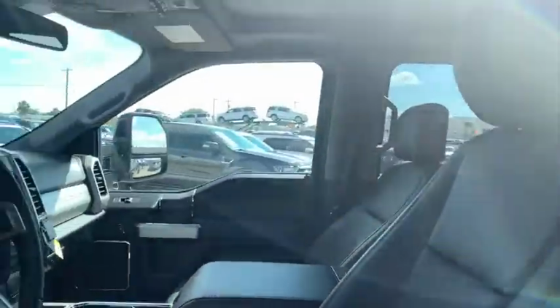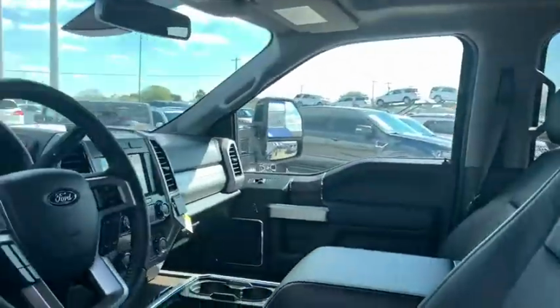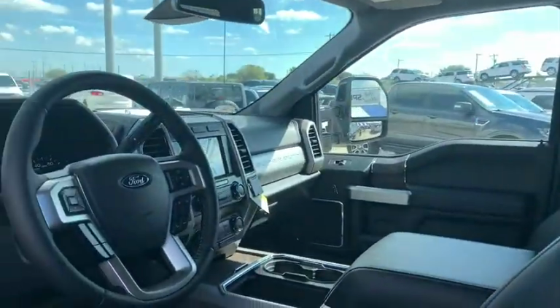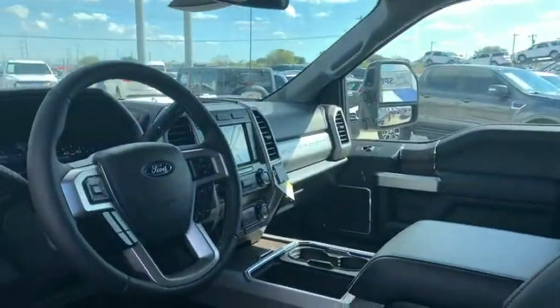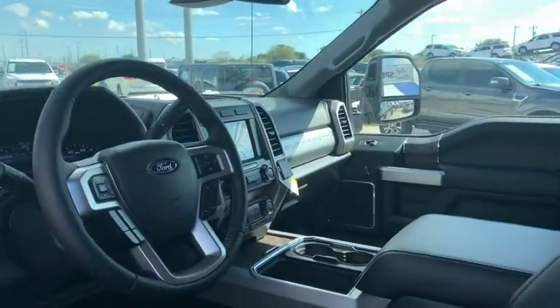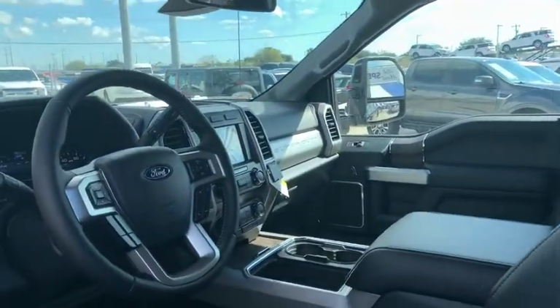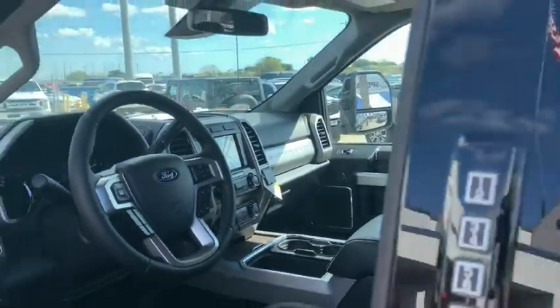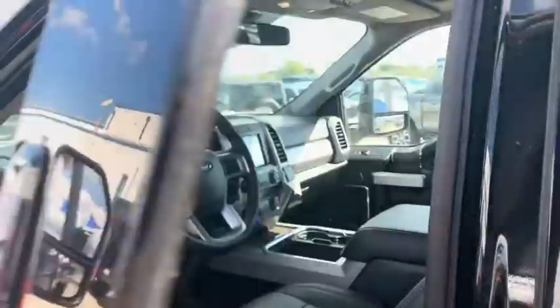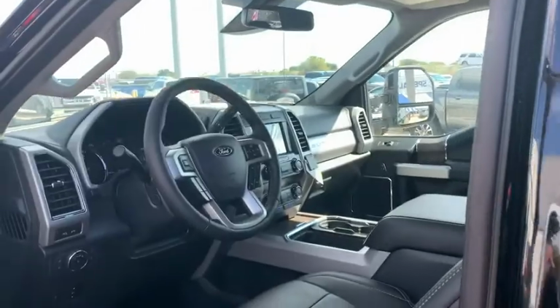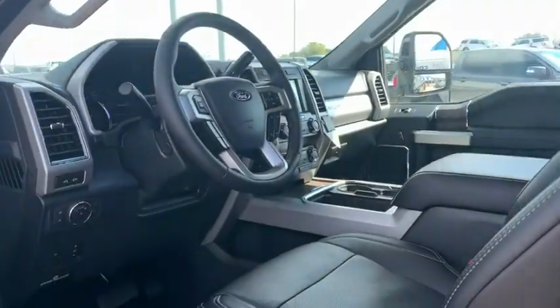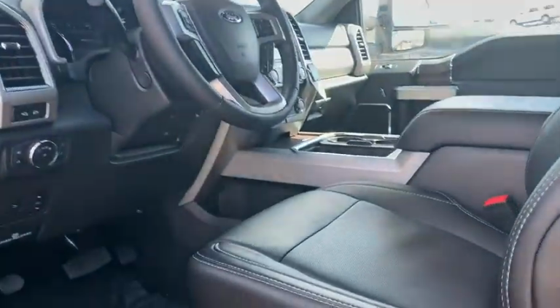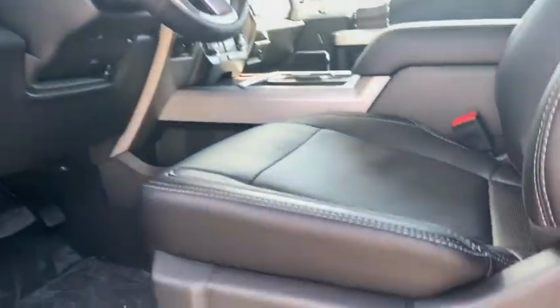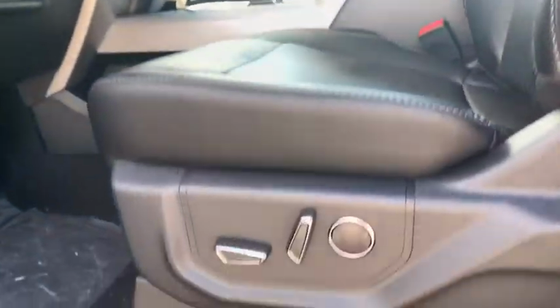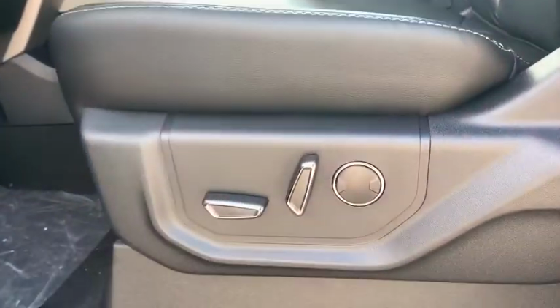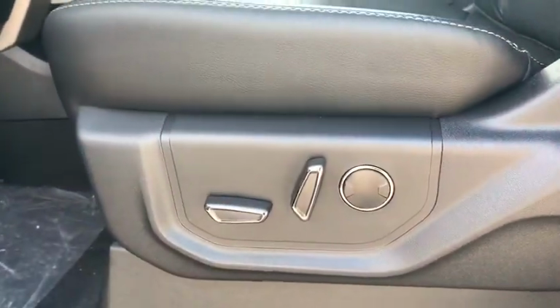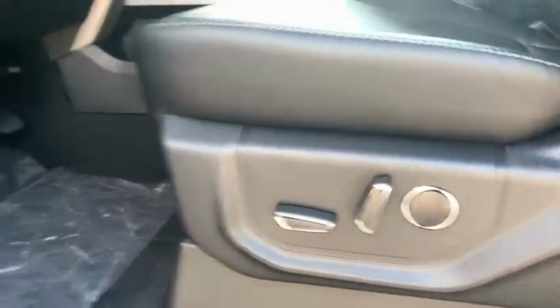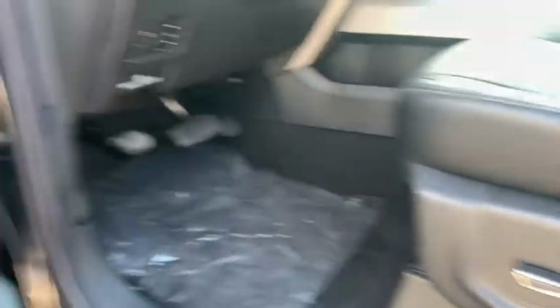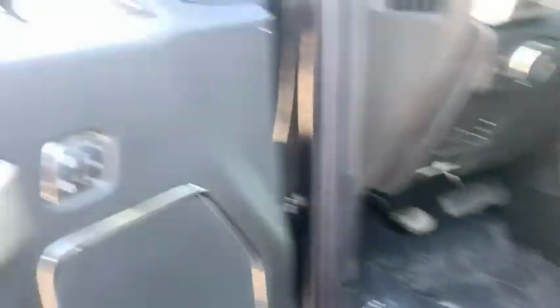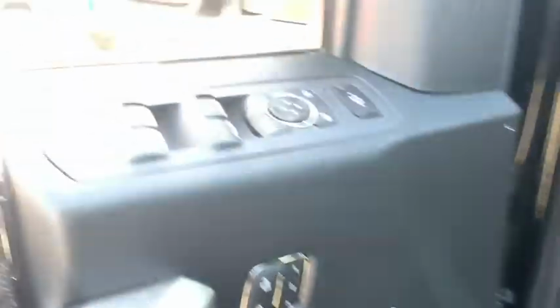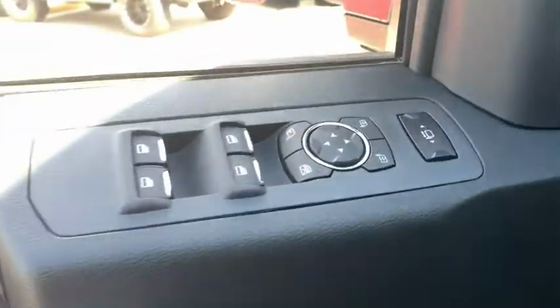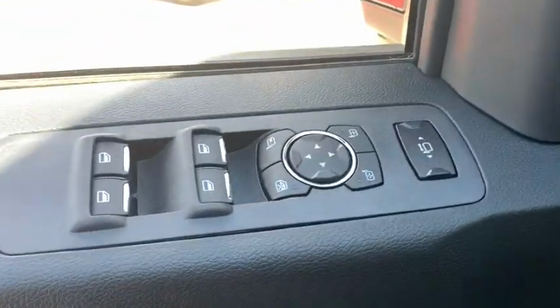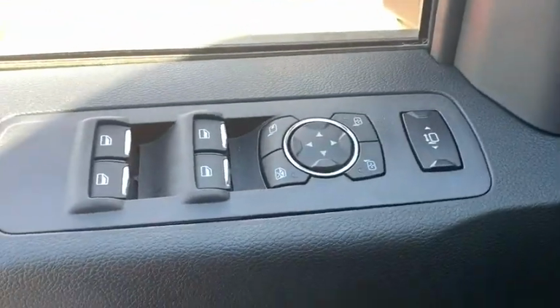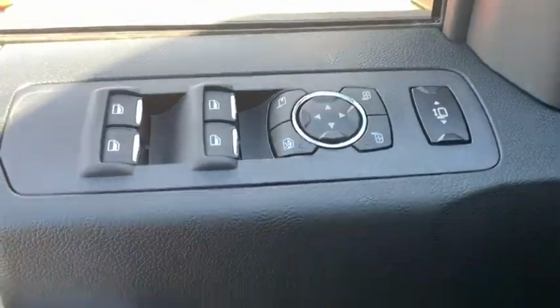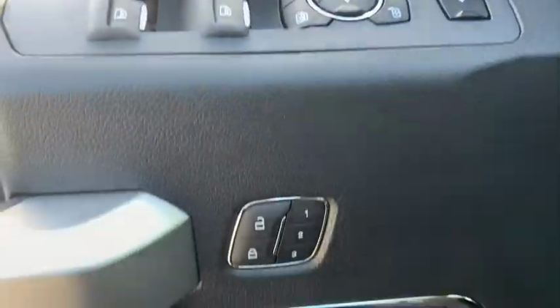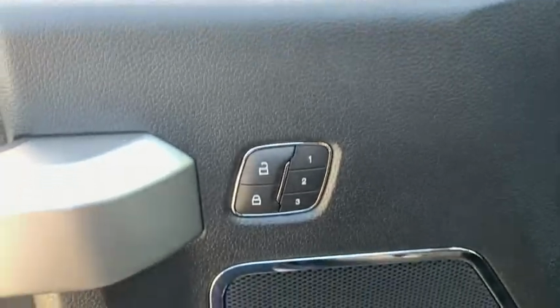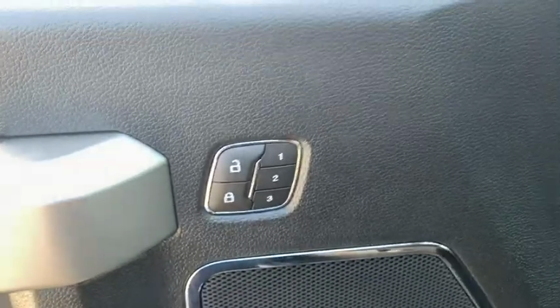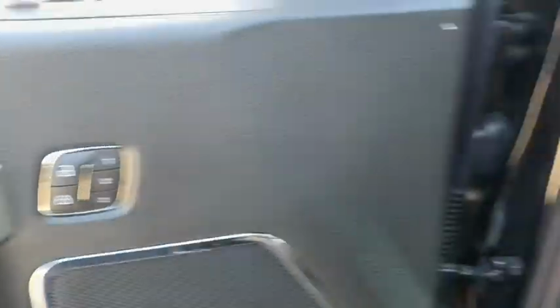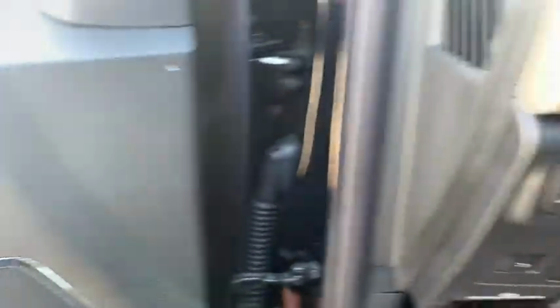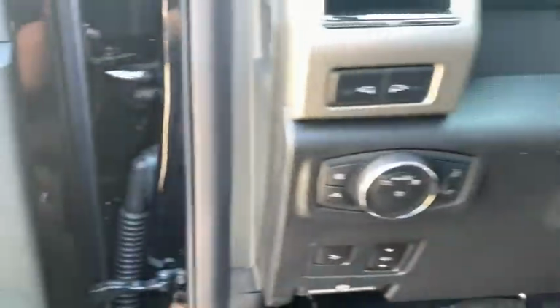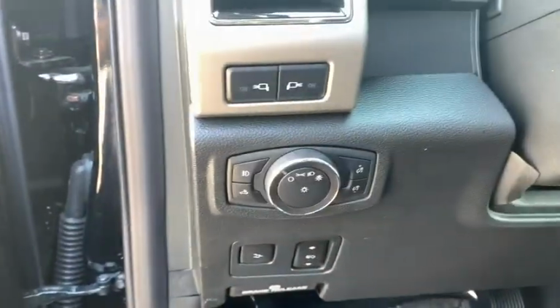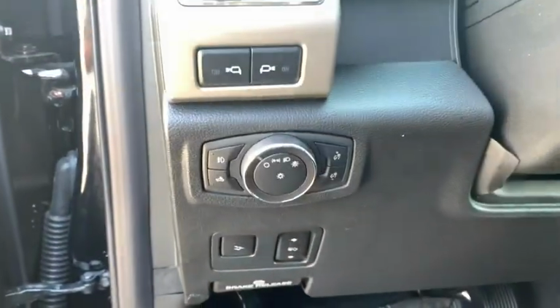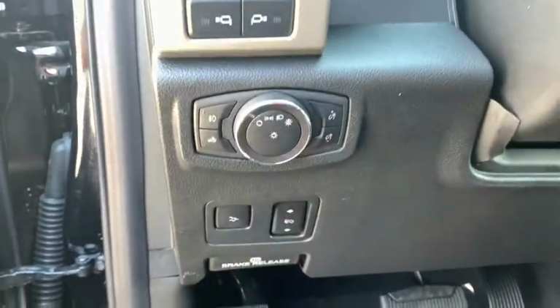Here are some of this vehicle's great options: navigation system, power passenger seat, remote engine start, running boards, keyless entry, backup camera, four-wheel drive.